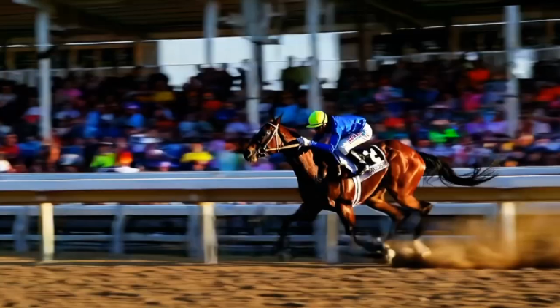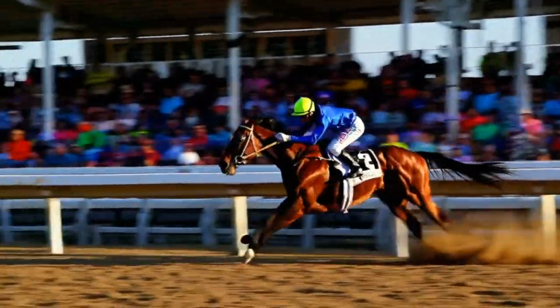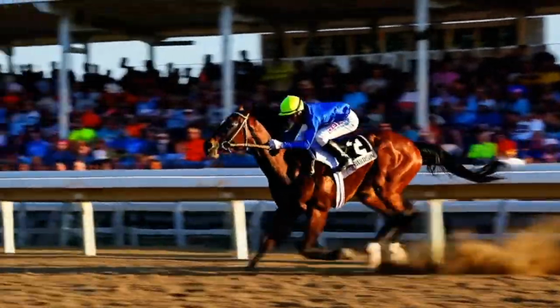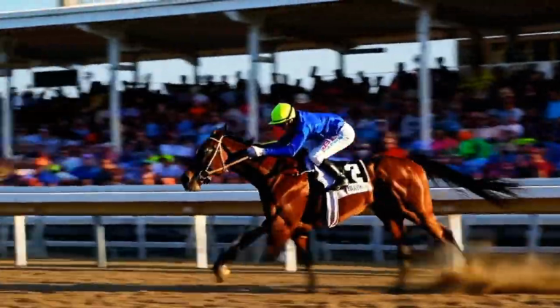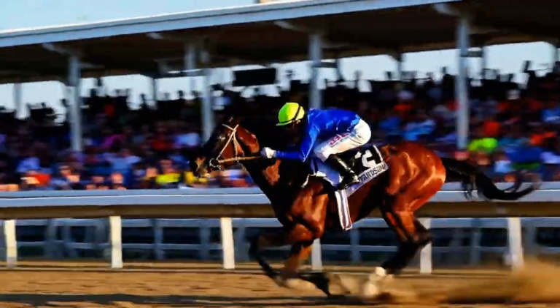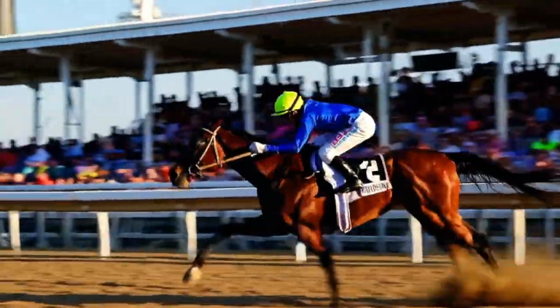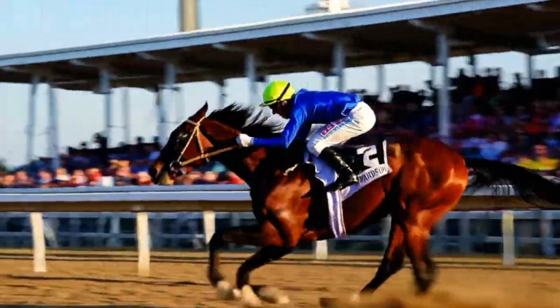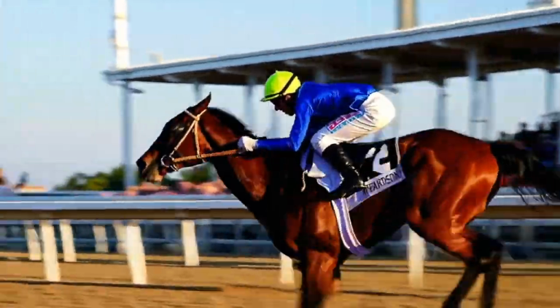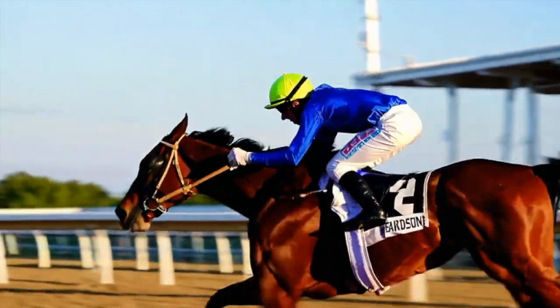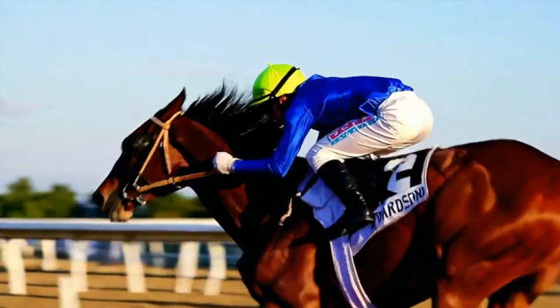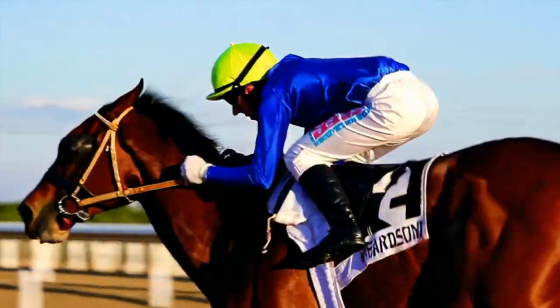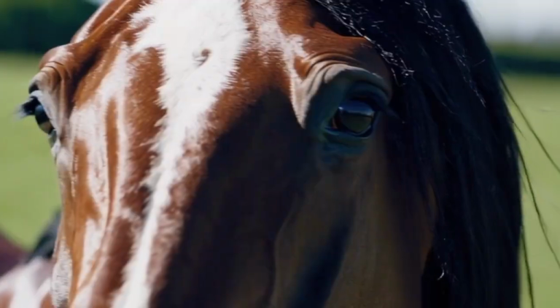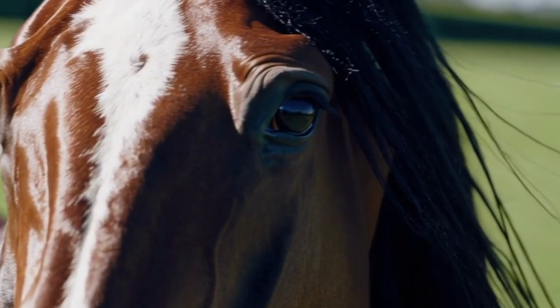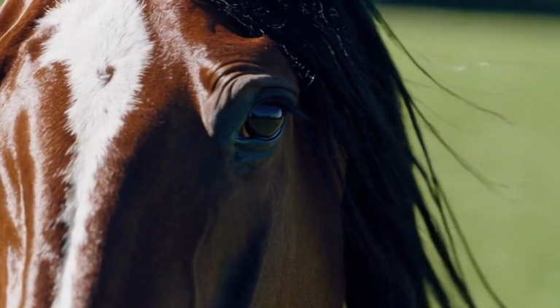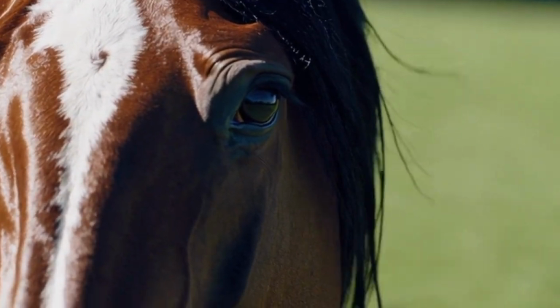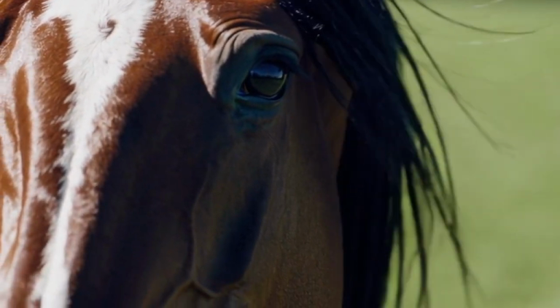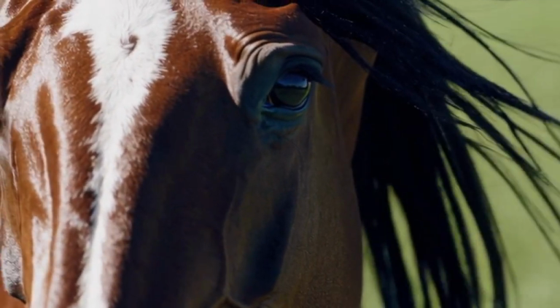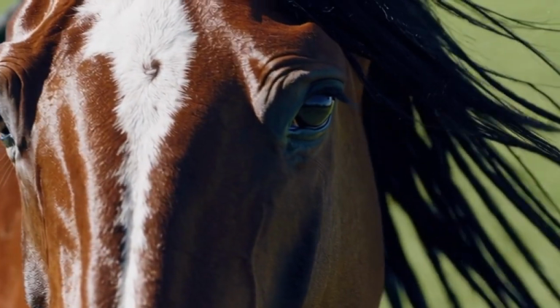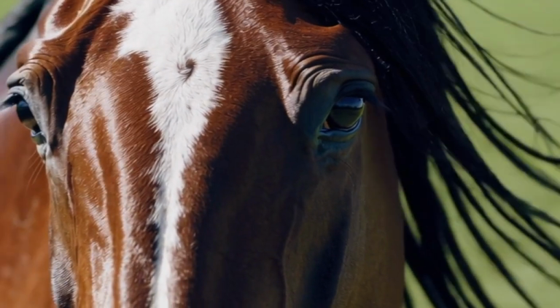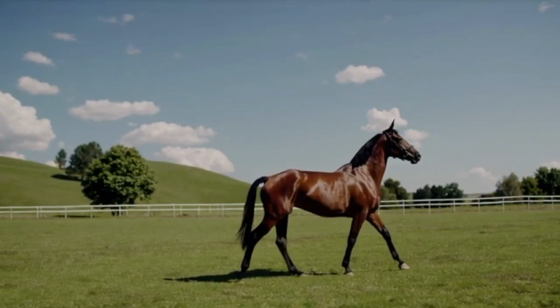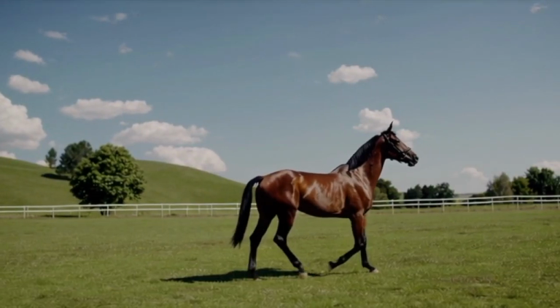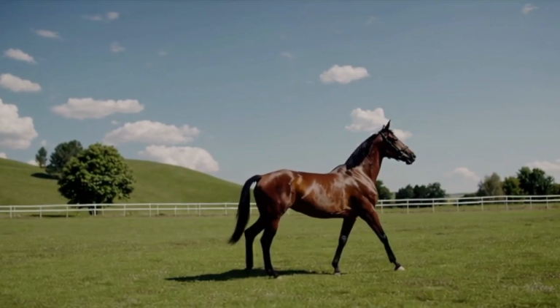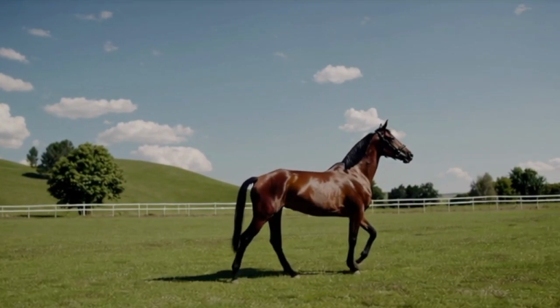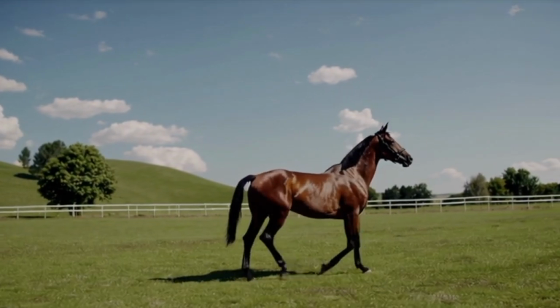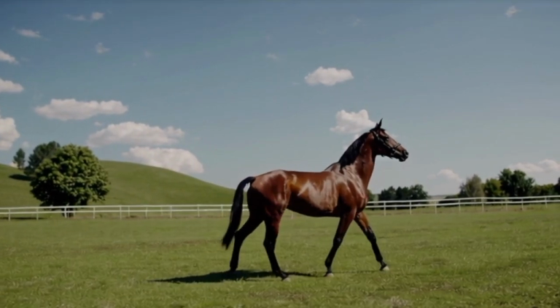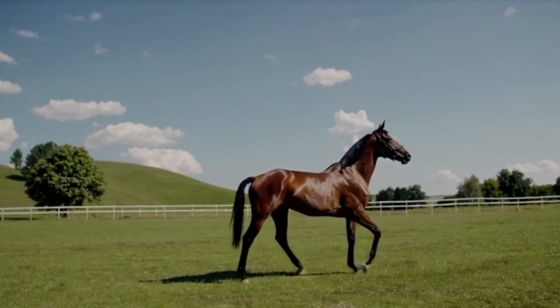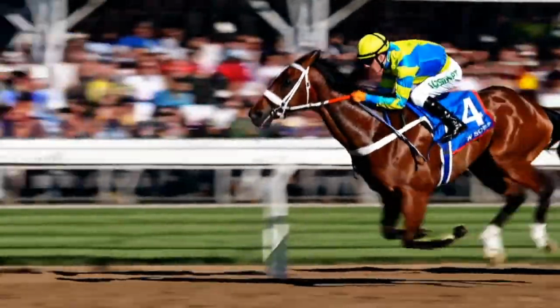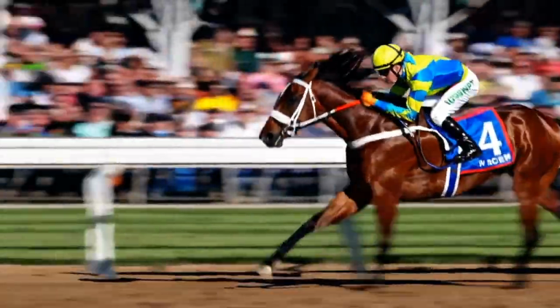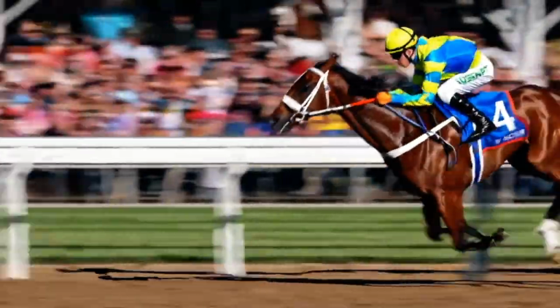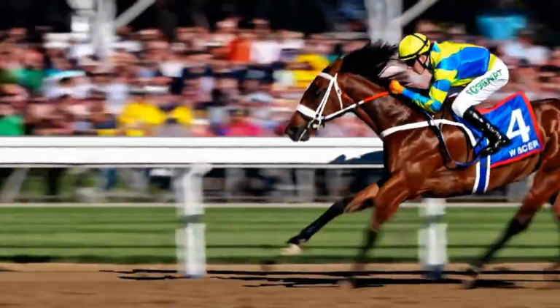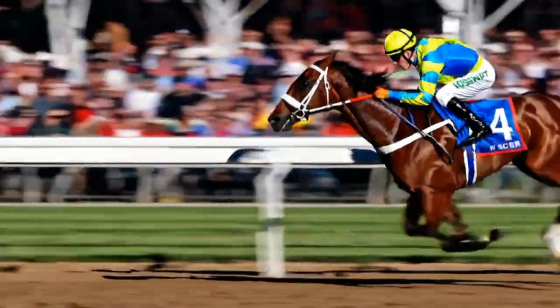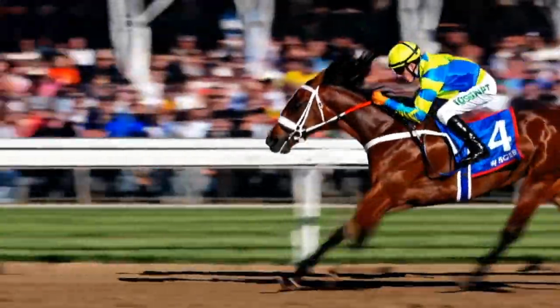Number 3. Ready, set, go! The Thoroughbred is the racehorse of champions. Known for lightning speed and heart-pounding finishes, this breed dominates horse racing around the world. Some can reach over 40 miles per hour in full sprint.